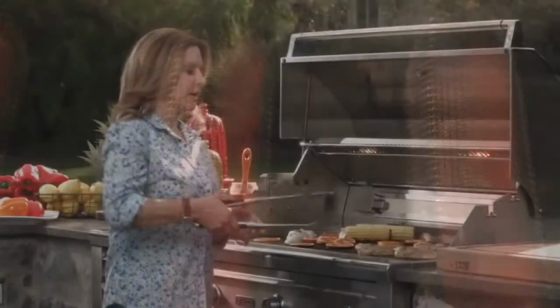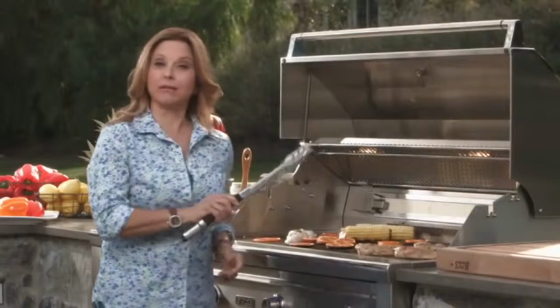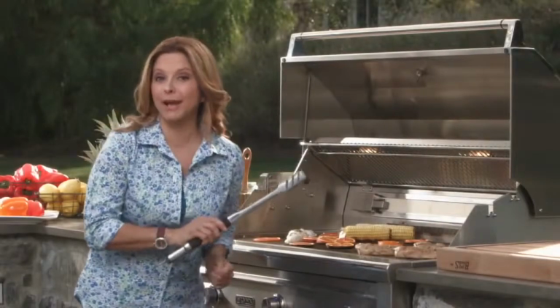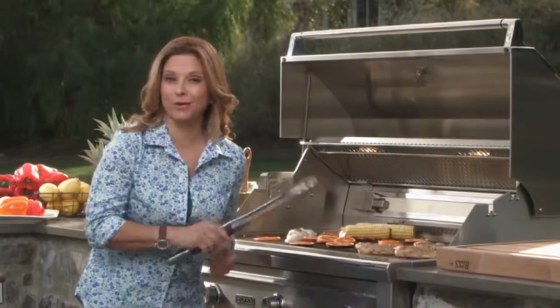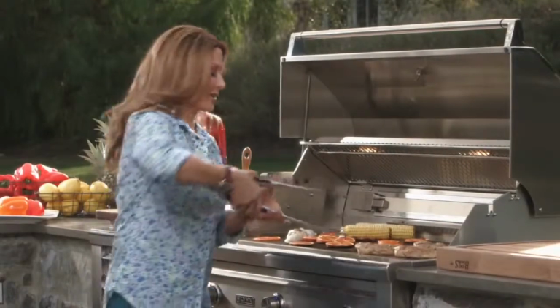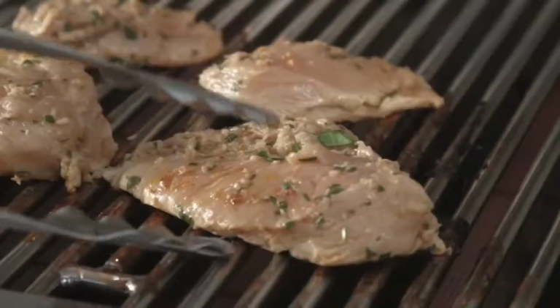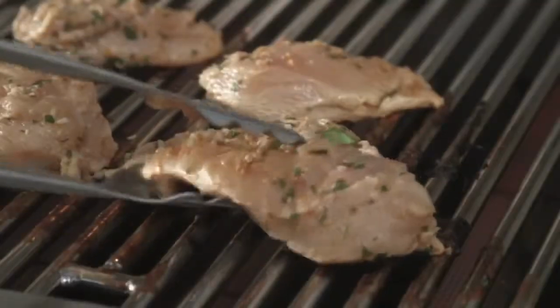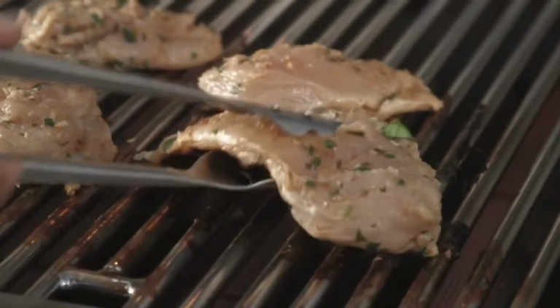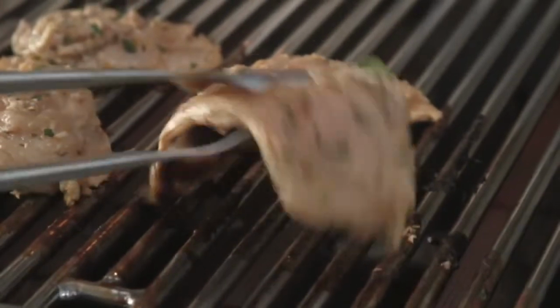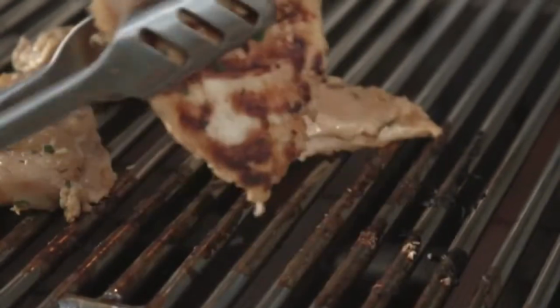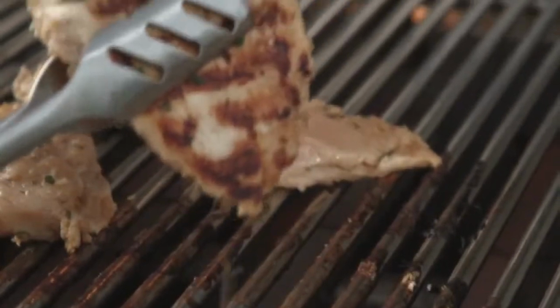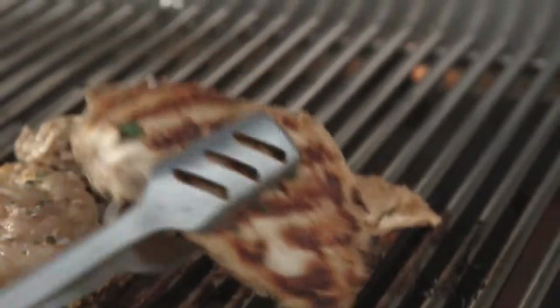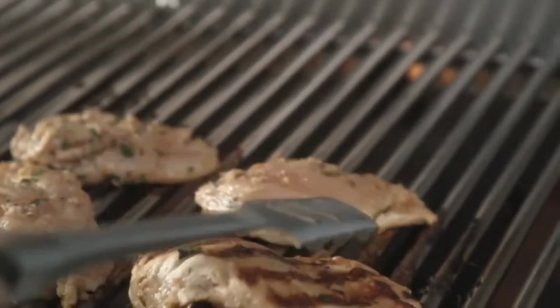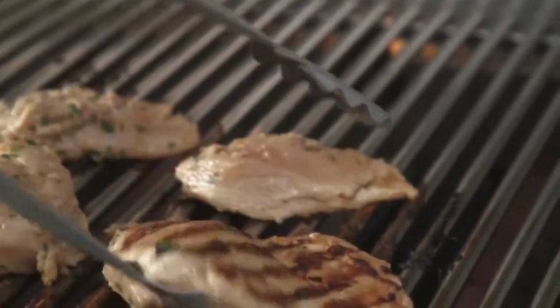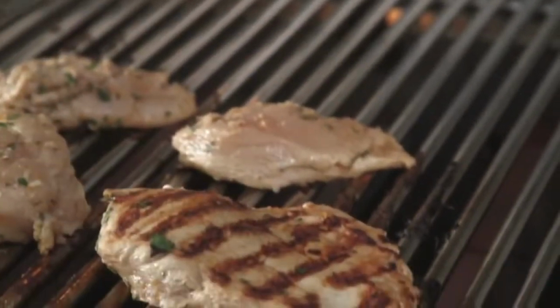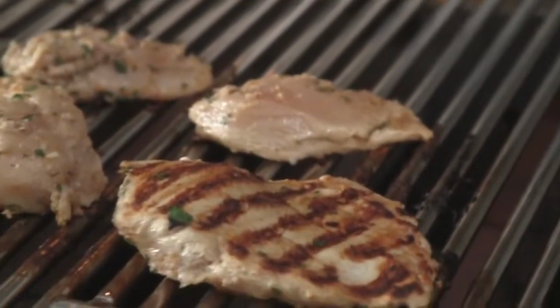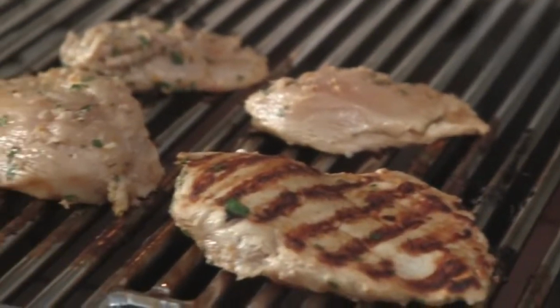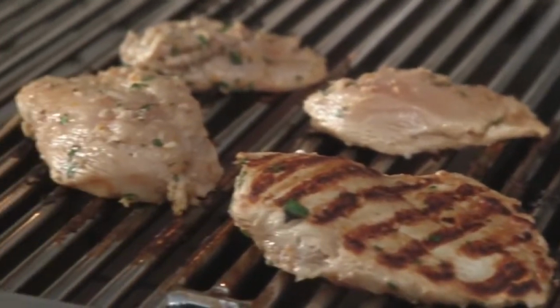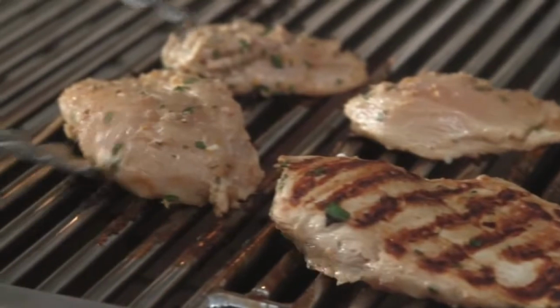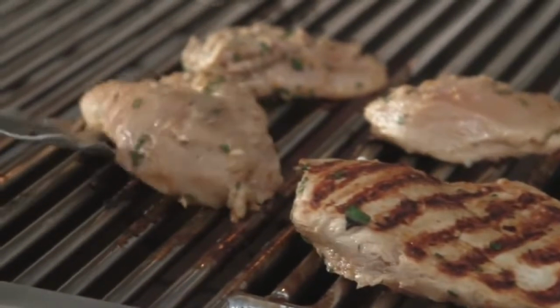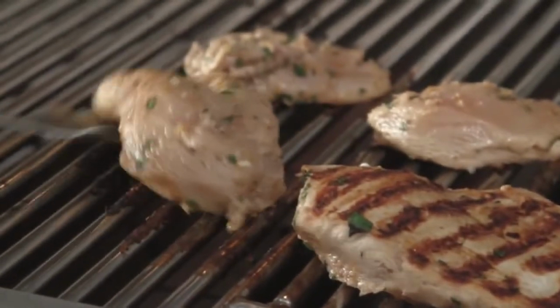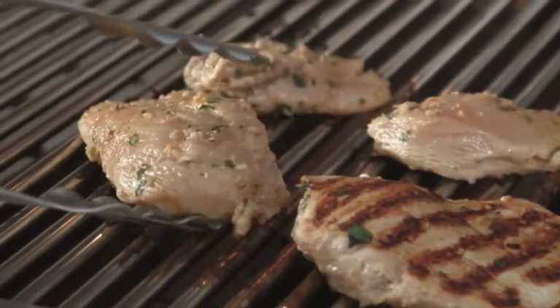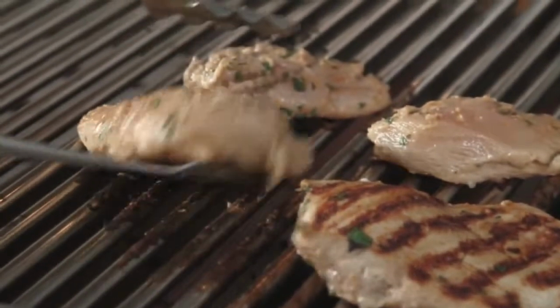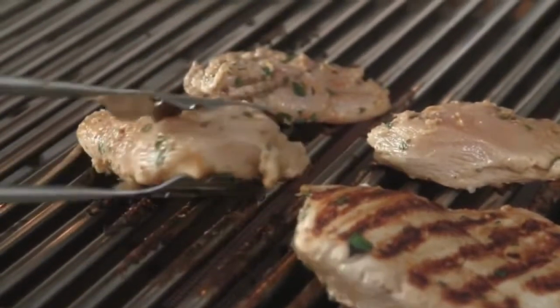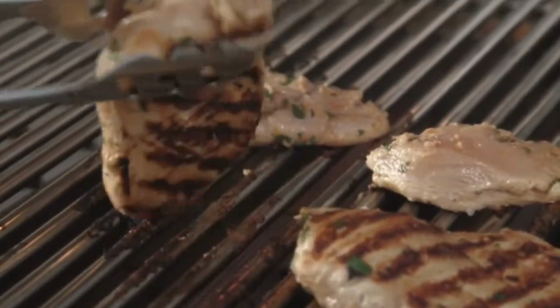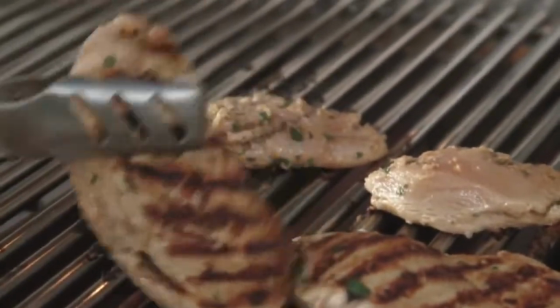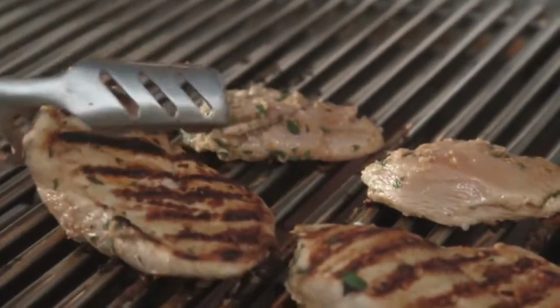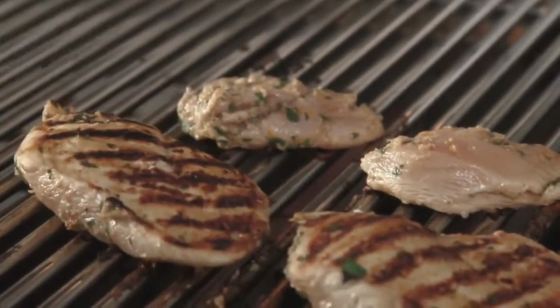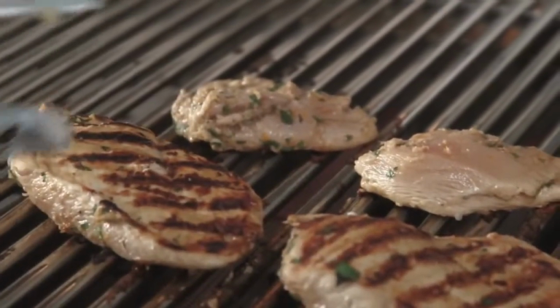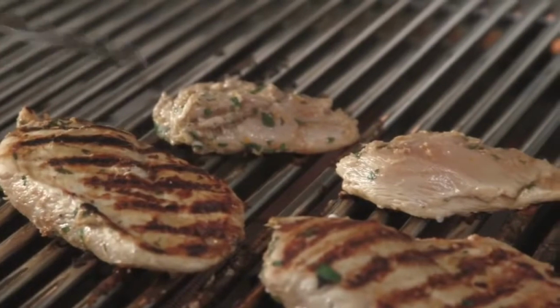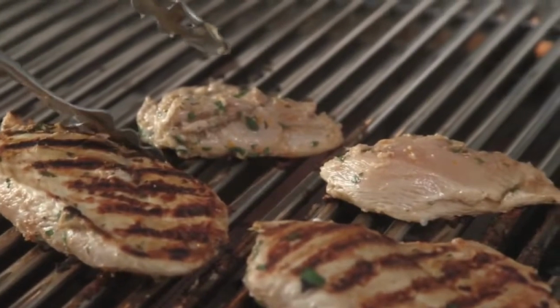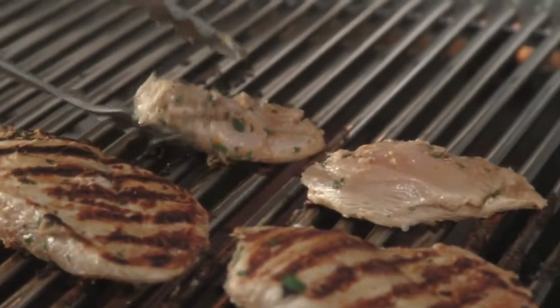Now let's check out our grill marks. Look at that — how beautiful and evenly, perfectly cut. Let's flip the rest. Gorgeous marks on all of these.